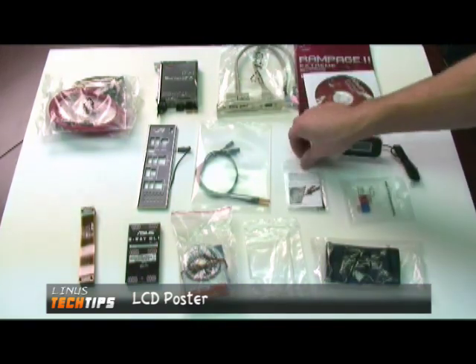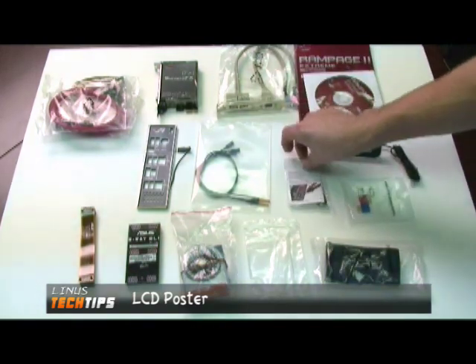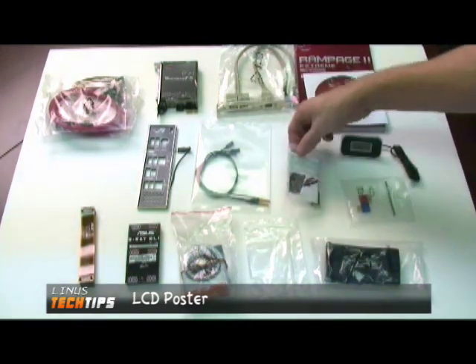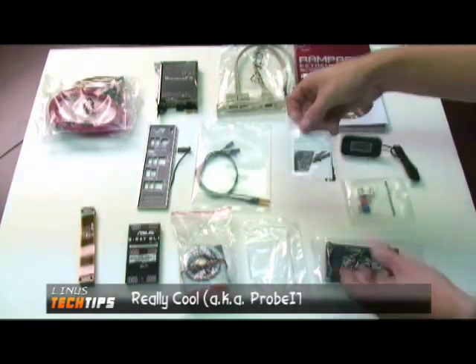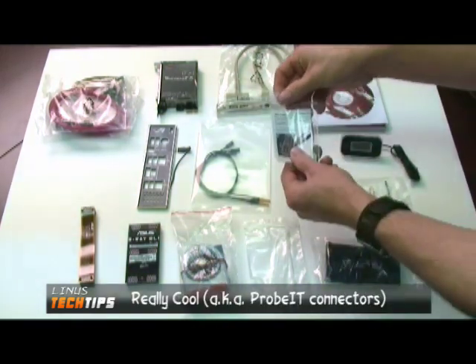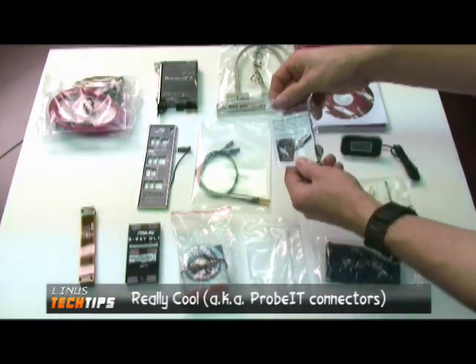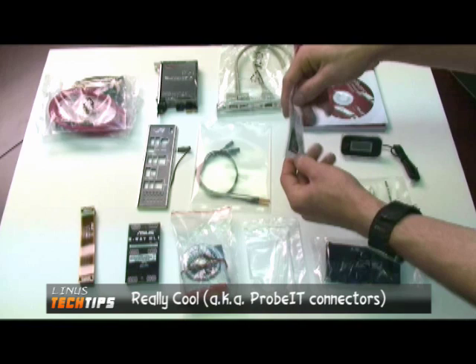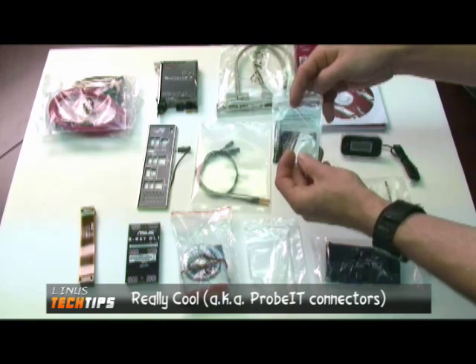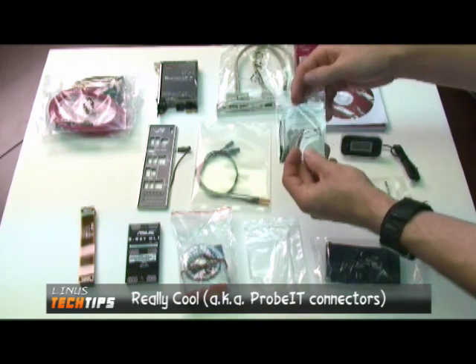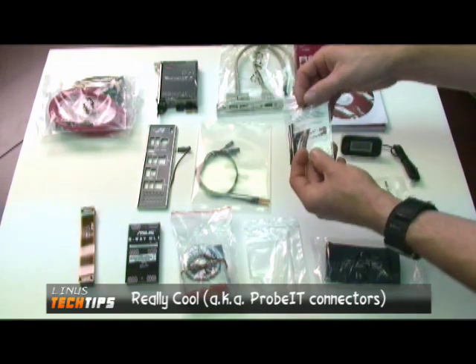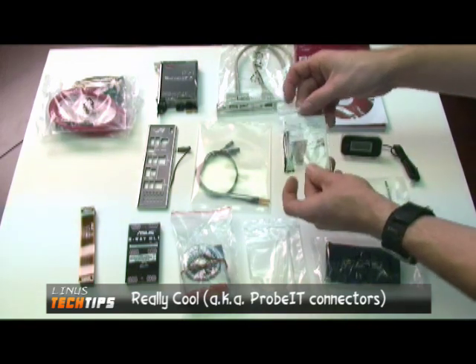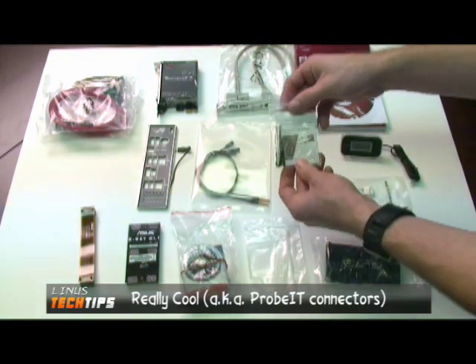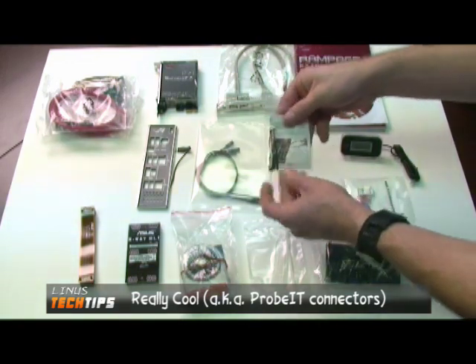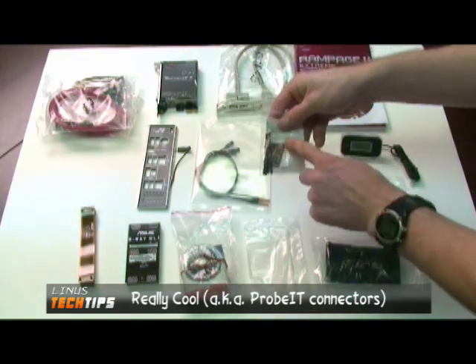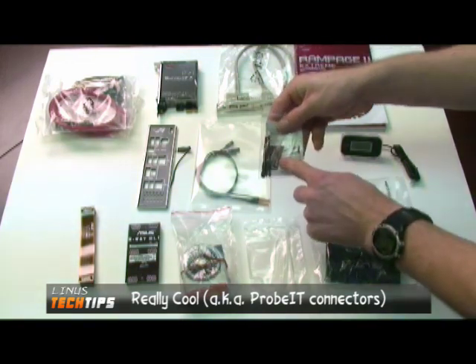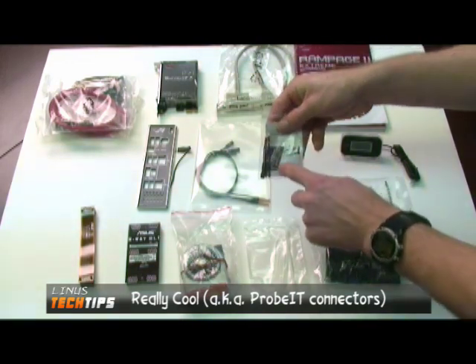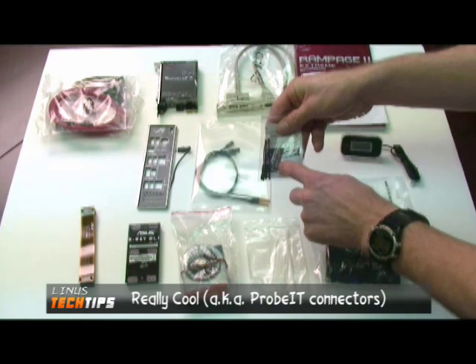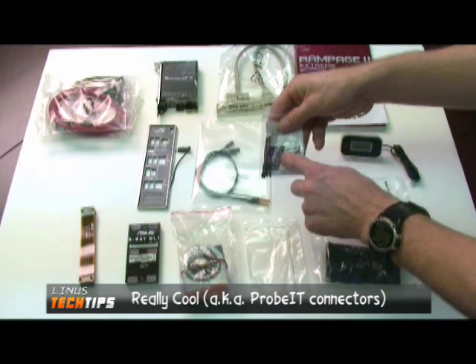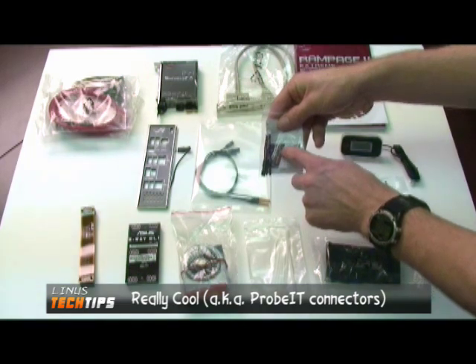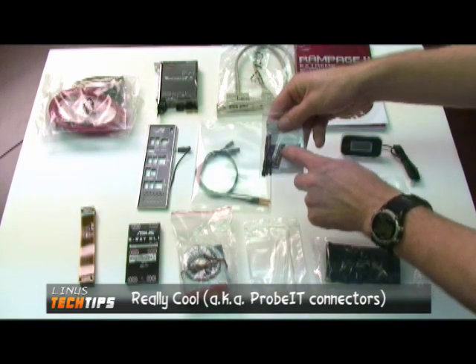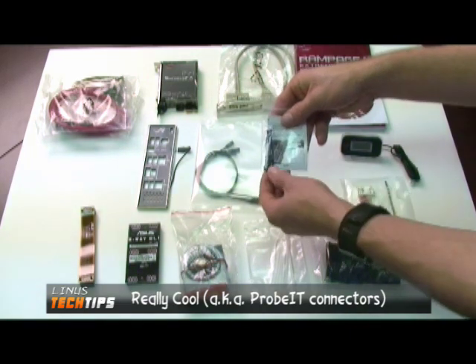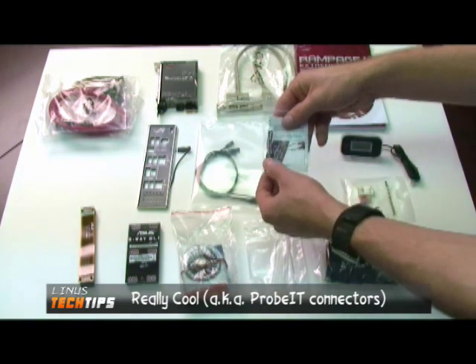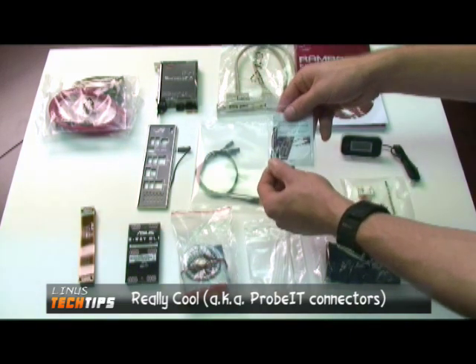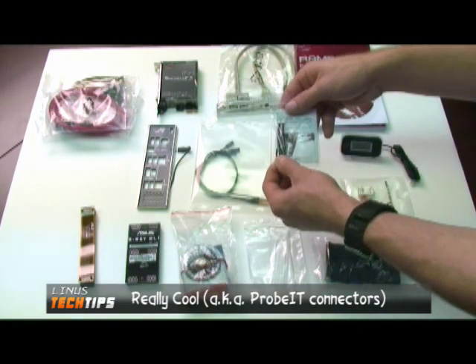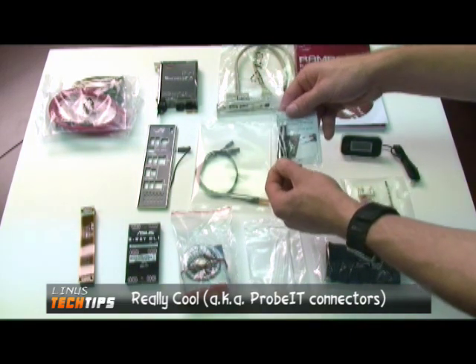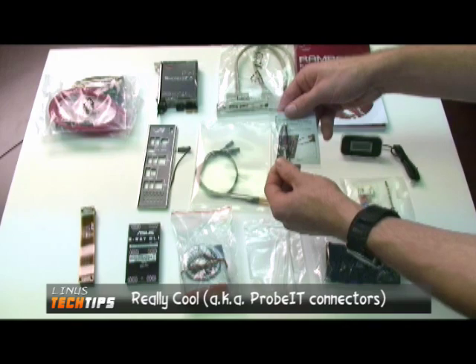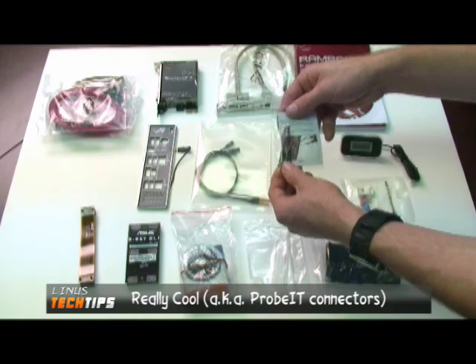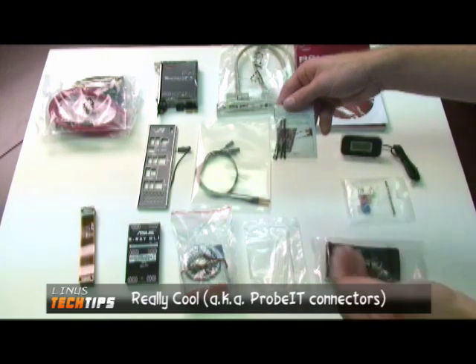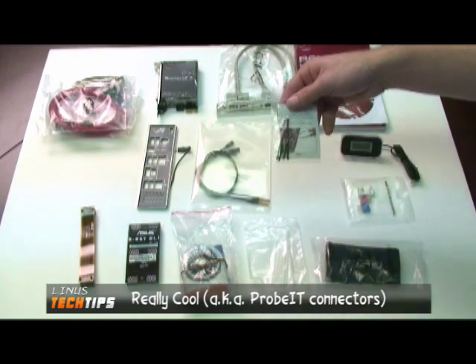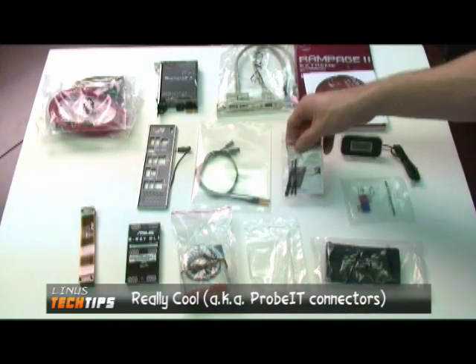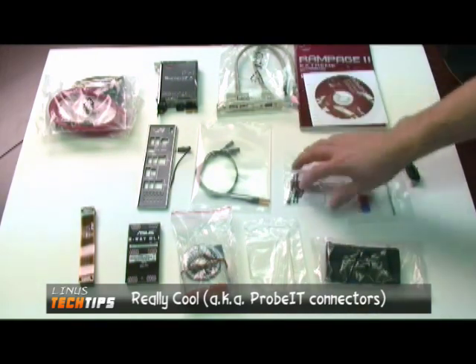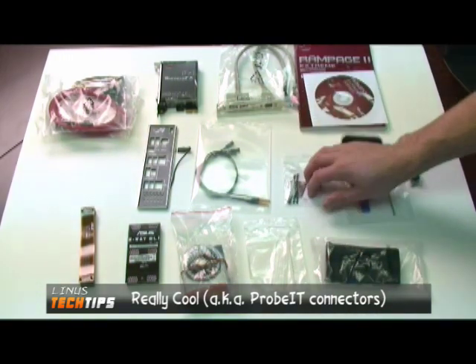These are really cool. These are Probit, which is what ASUS is calling it. Essentially, it hooks up to any one of these contacts on the side of the board, and you can use your digital multimeter to find out the exact voltages being fed to components.